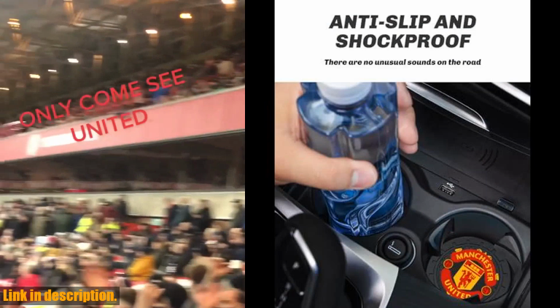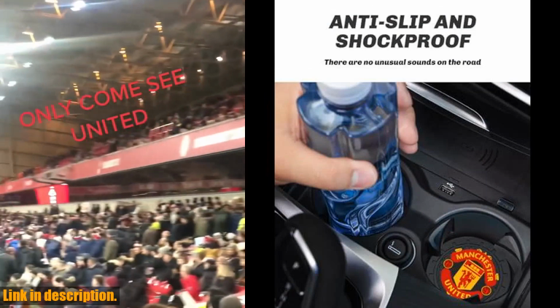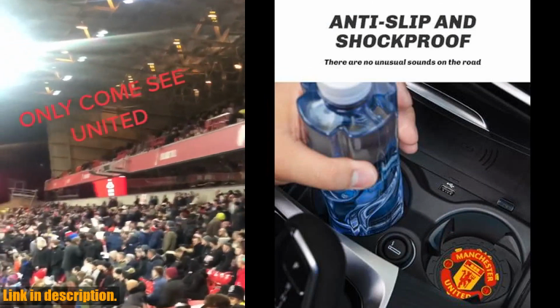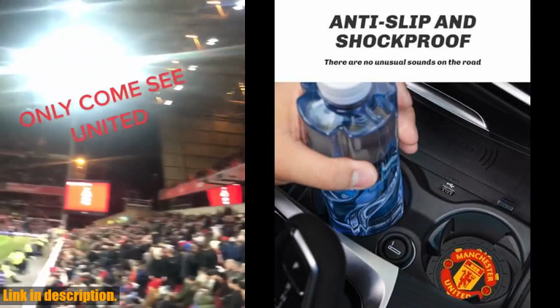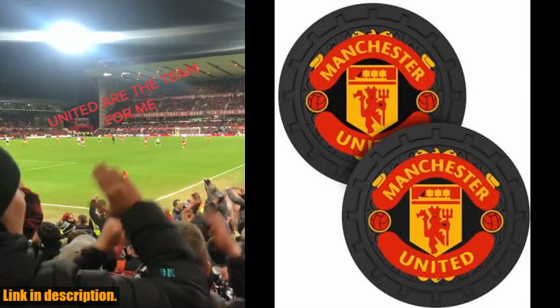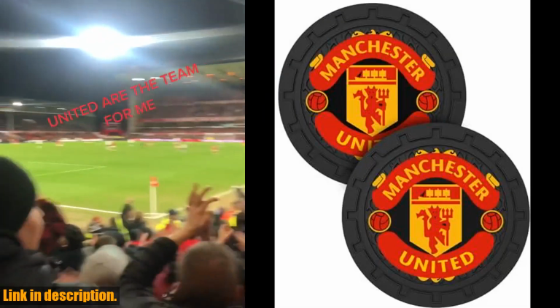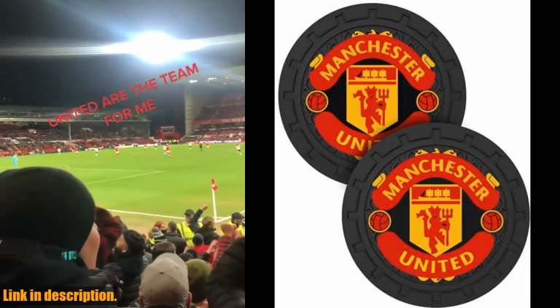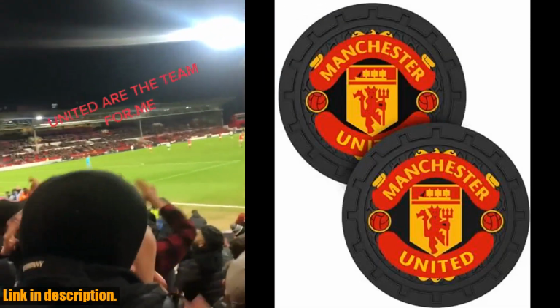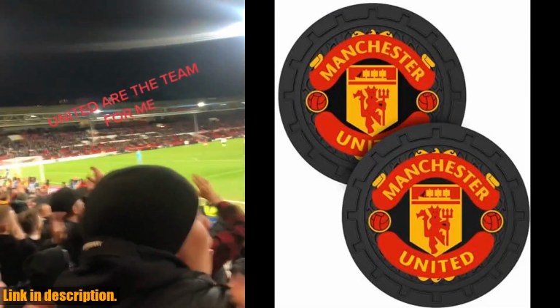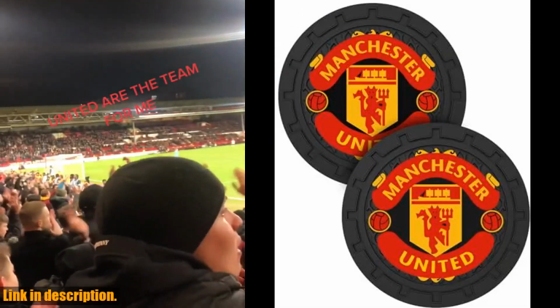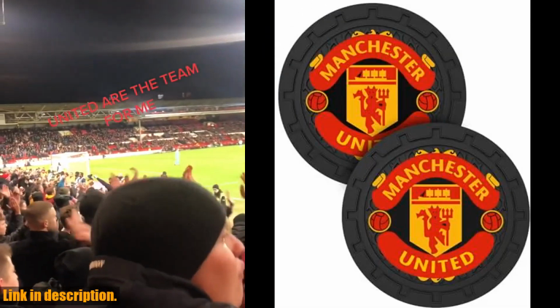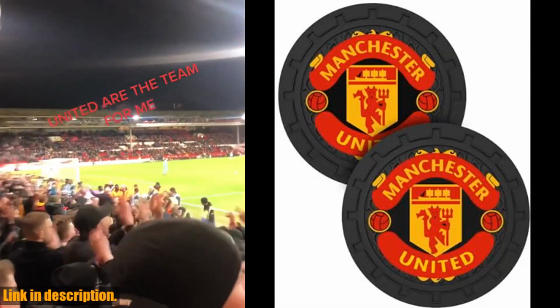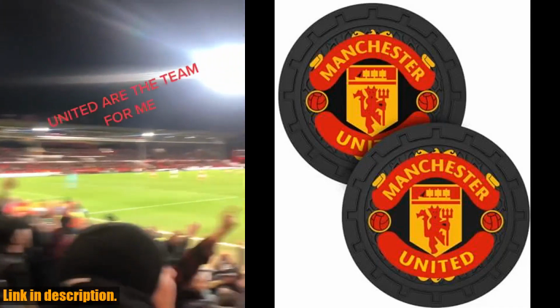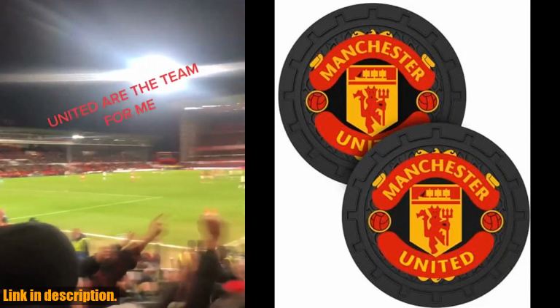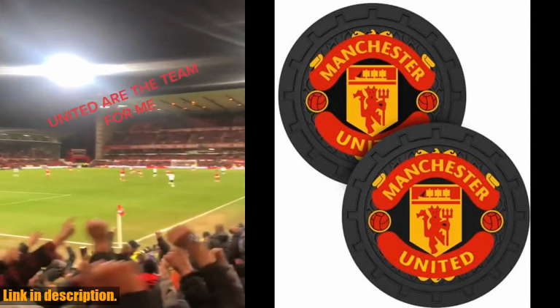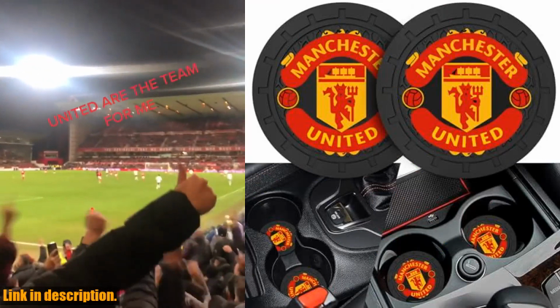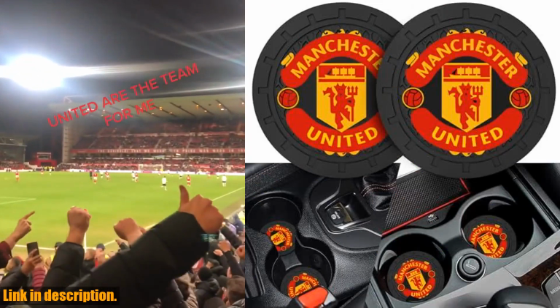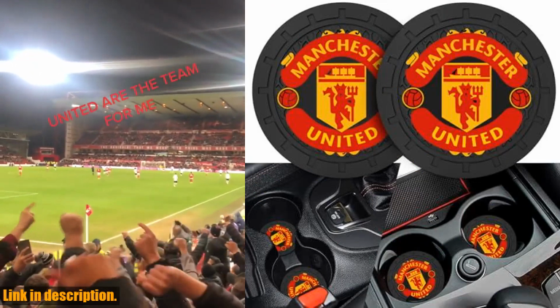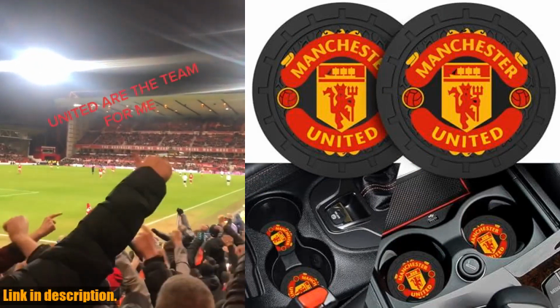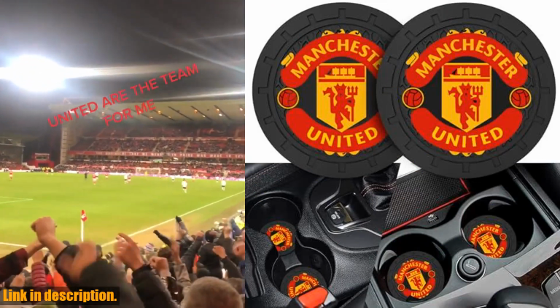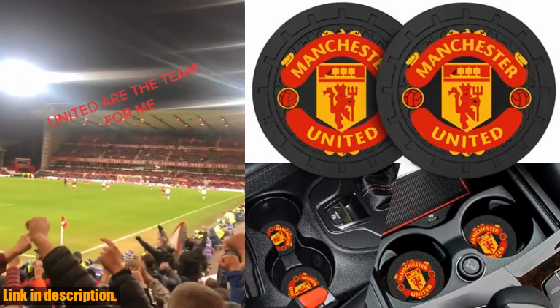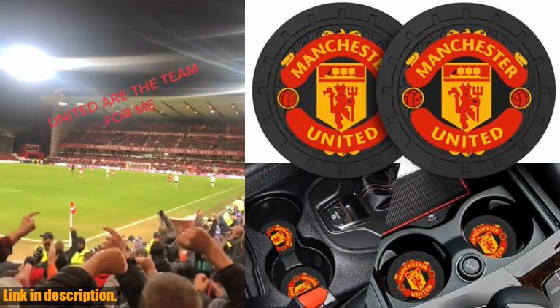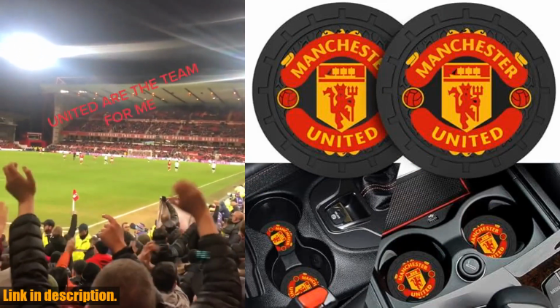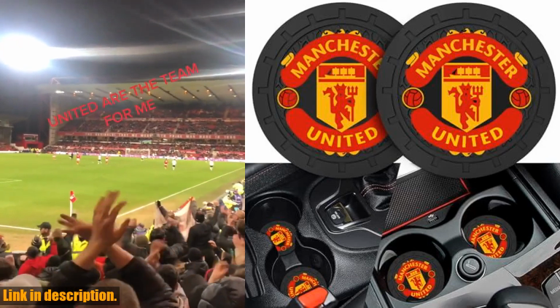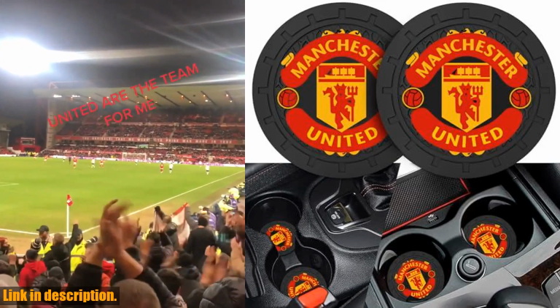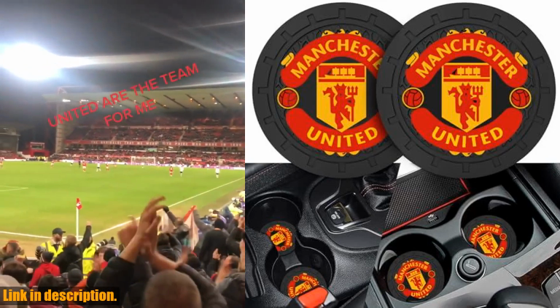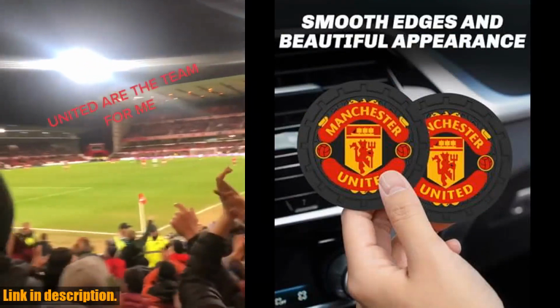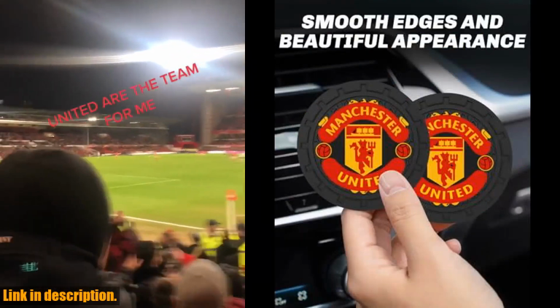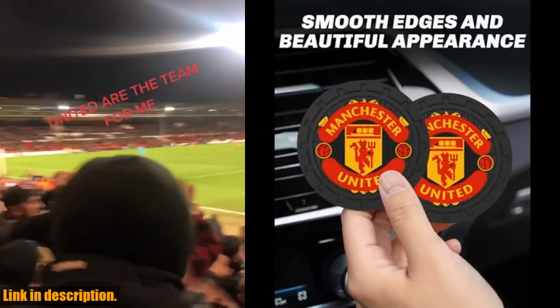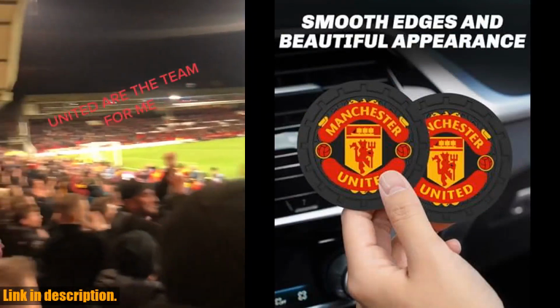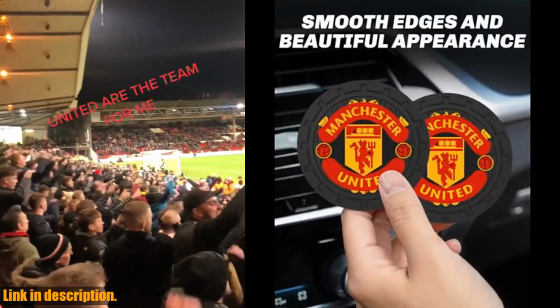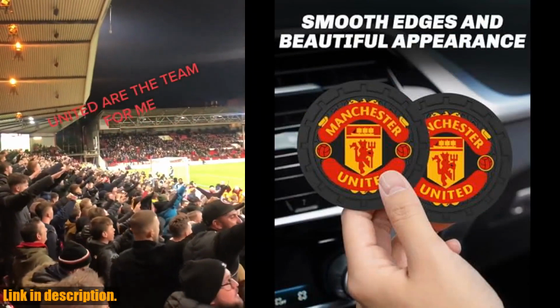These two PCS cup coasters are compatible with multiple car cup holders and will add style to the interior of your car. Made of high-quality silicone, they are eco-friendly, soft, and durable. Not only do these coasters add a stylish touch to your car,